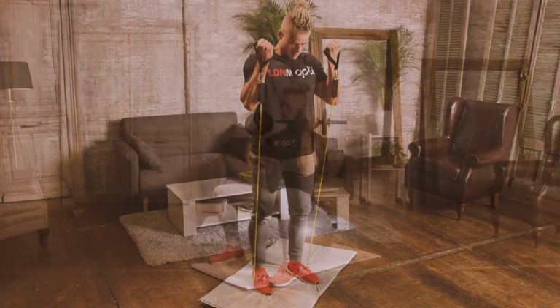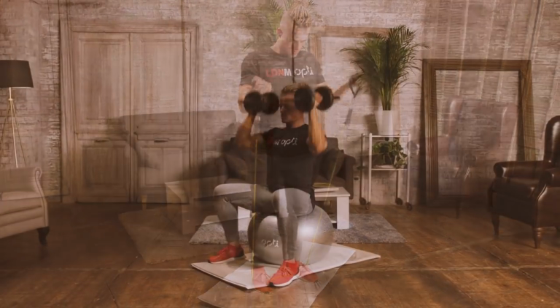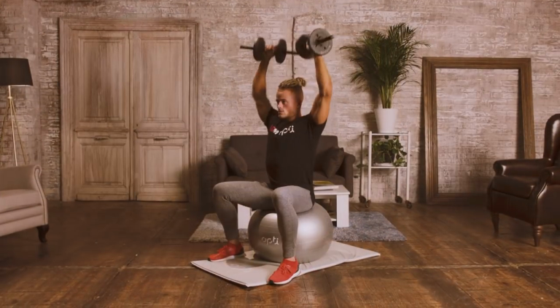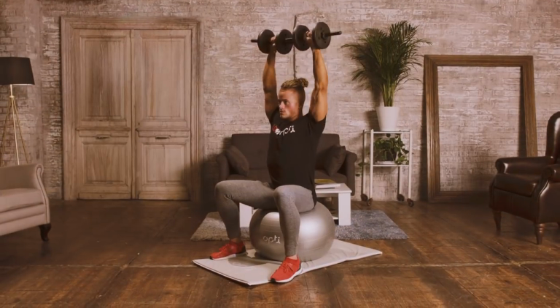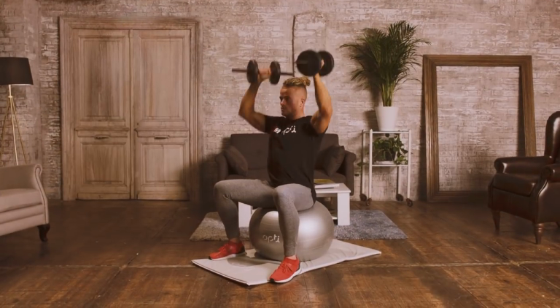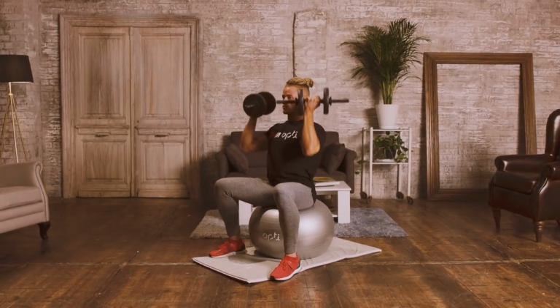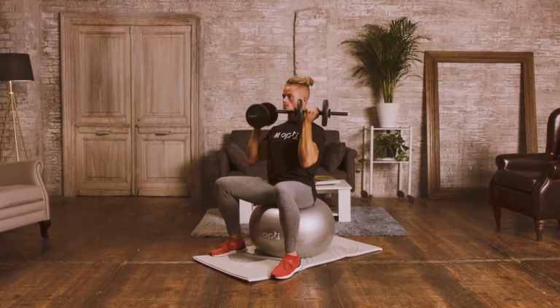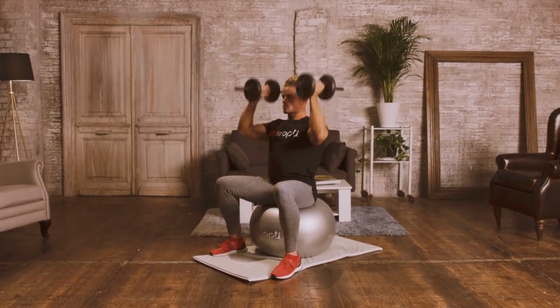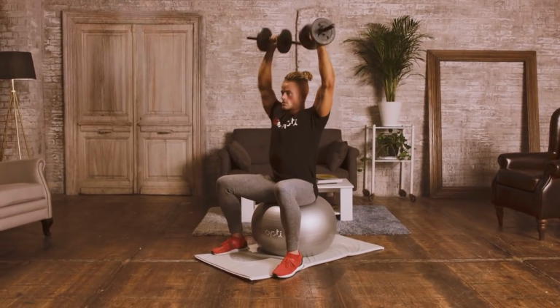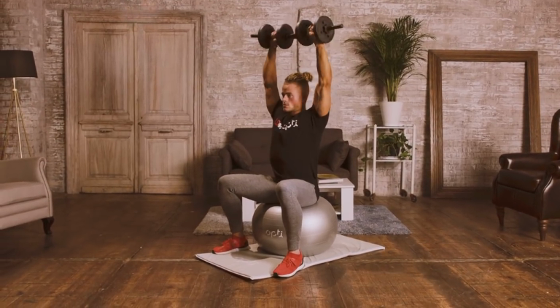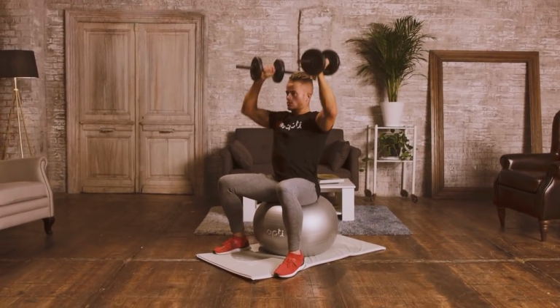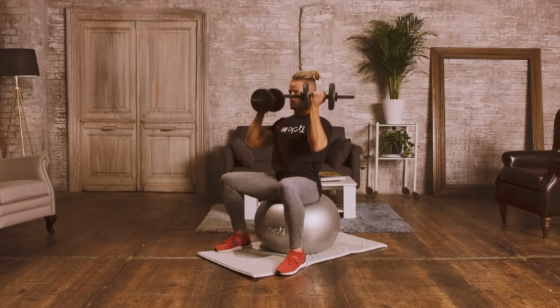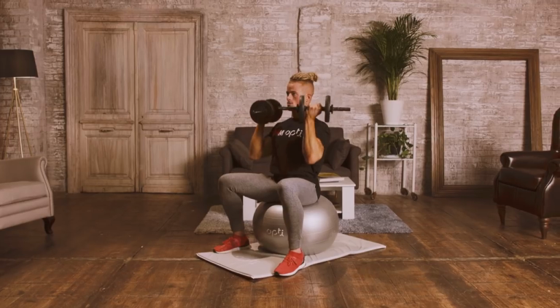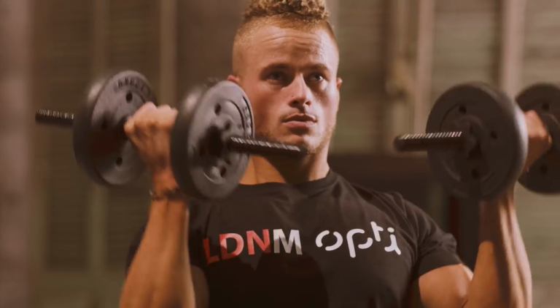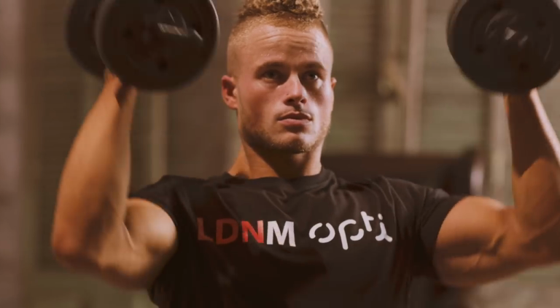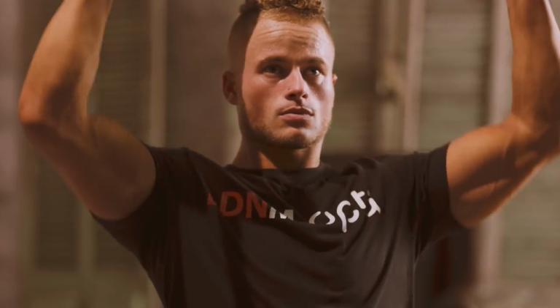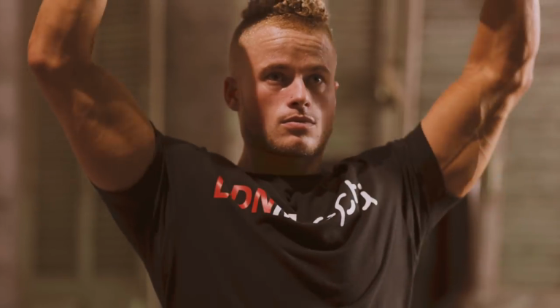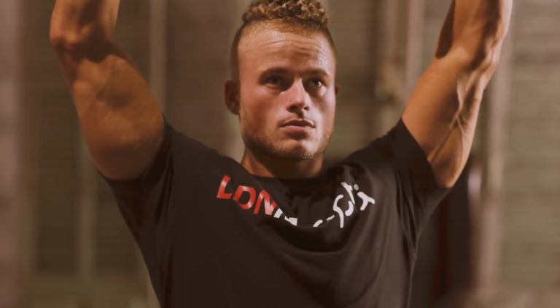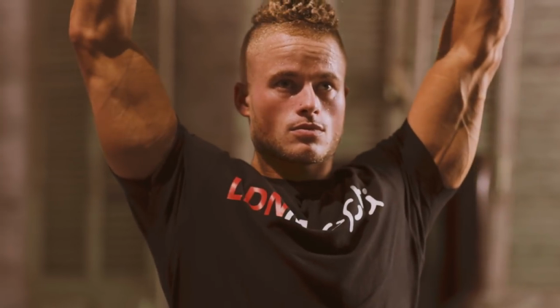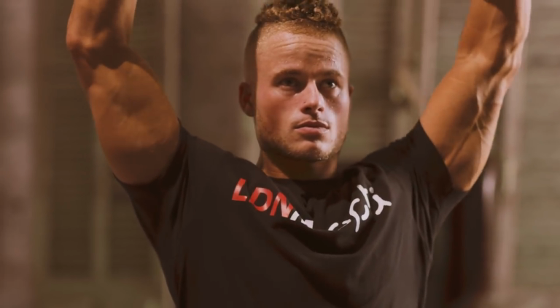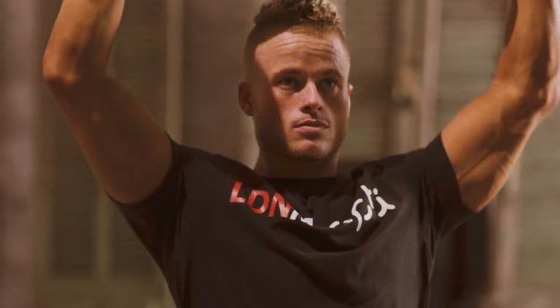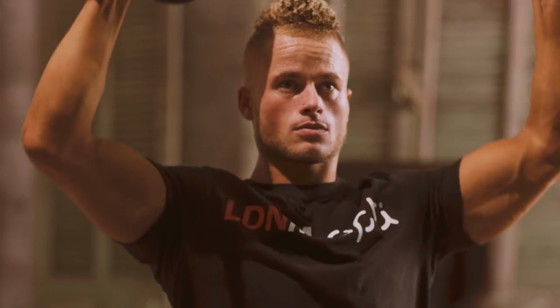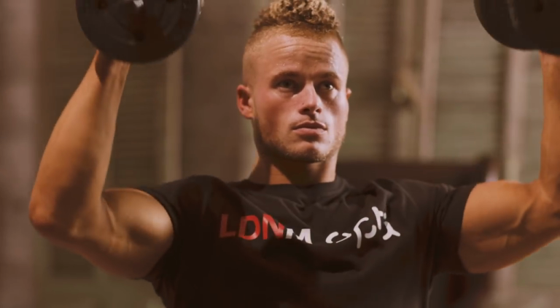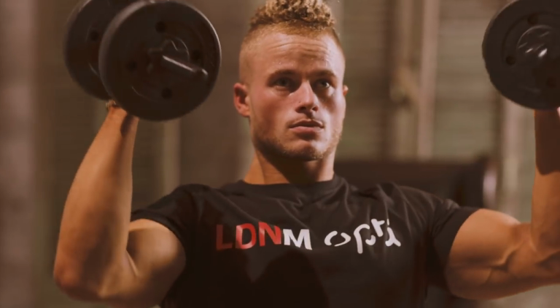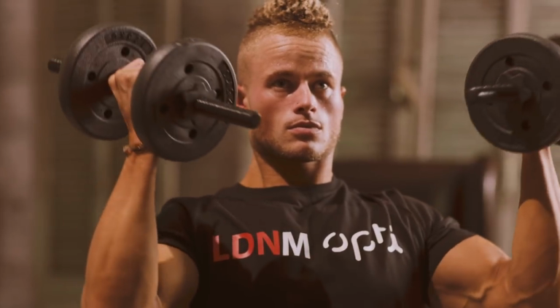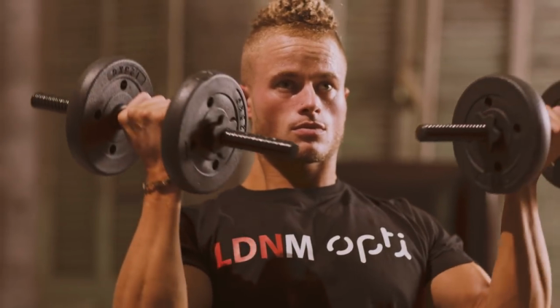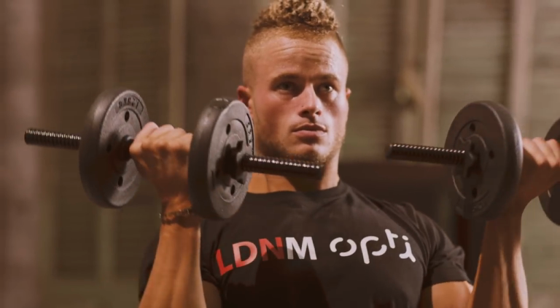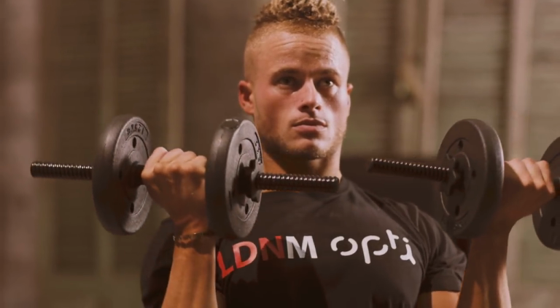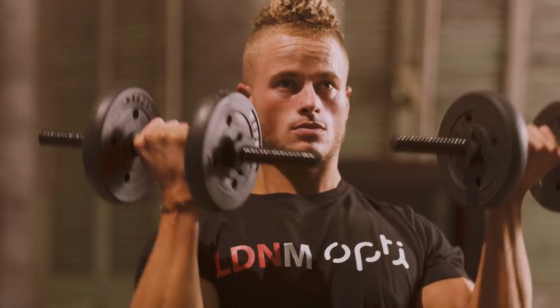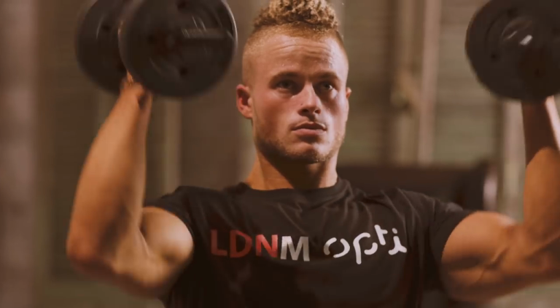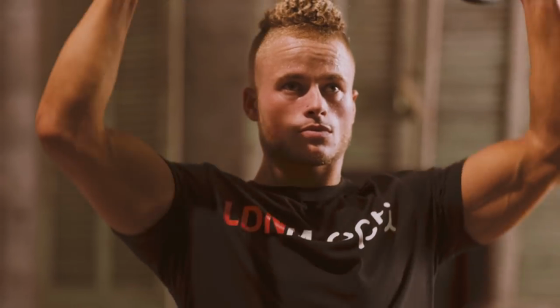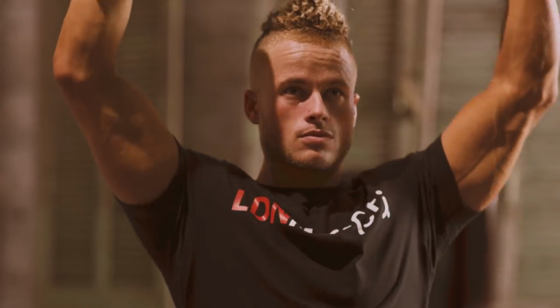4th and final exercise is the Arnold press. Seated on a Swiss ball, drive the dumbbells powerfully upwards, twisting as you do so and returning the phase on the way down.